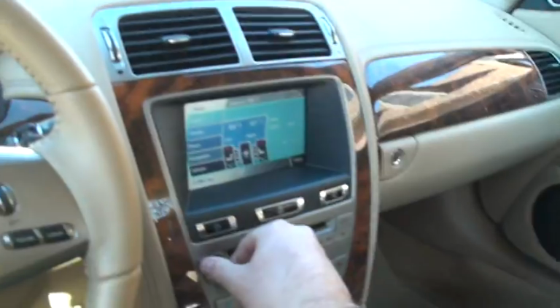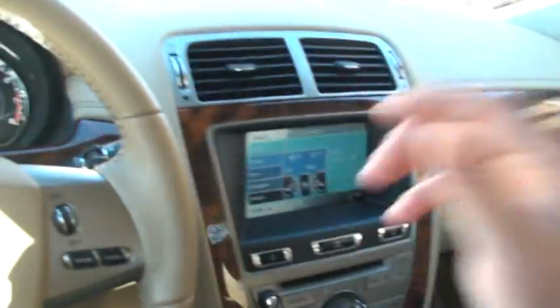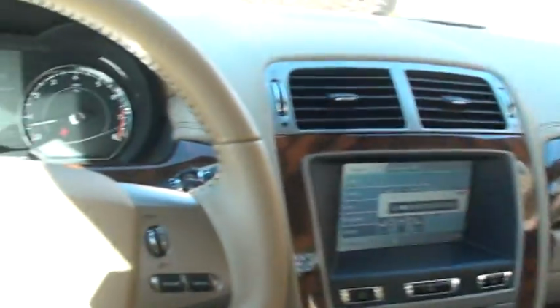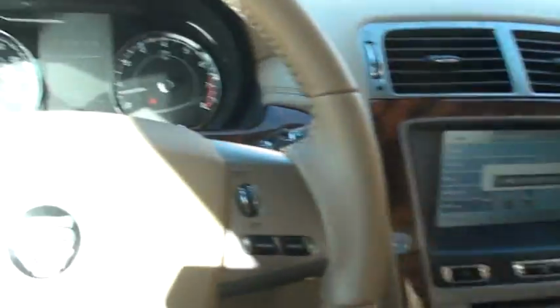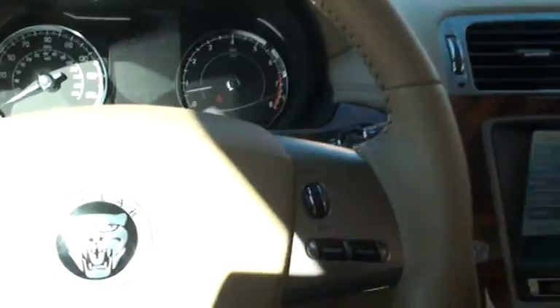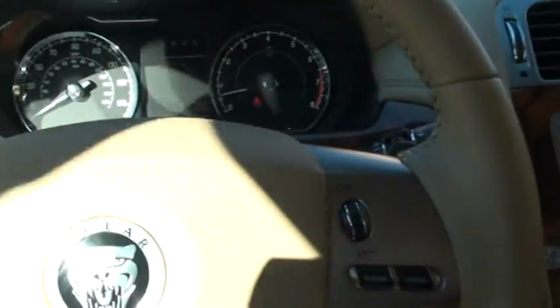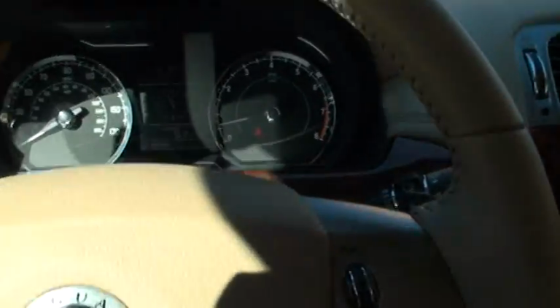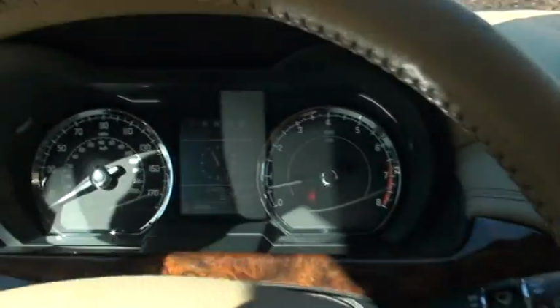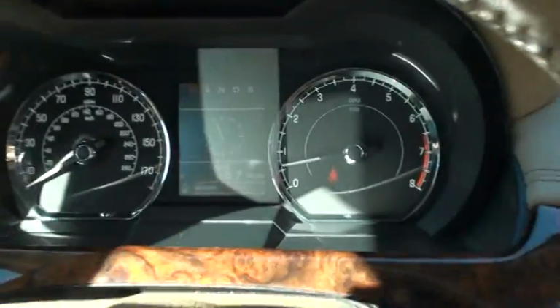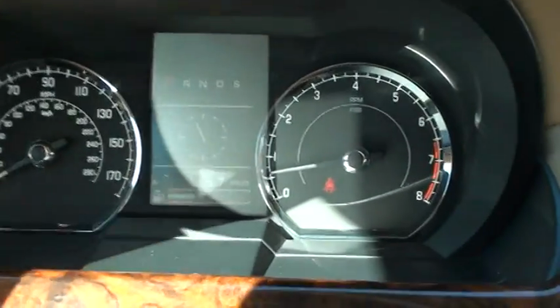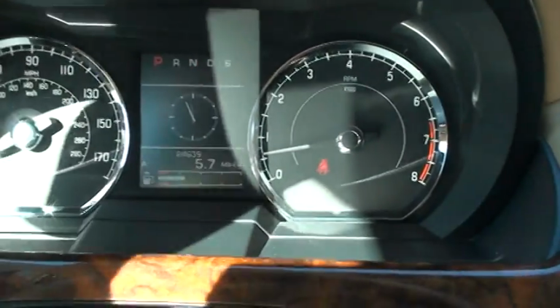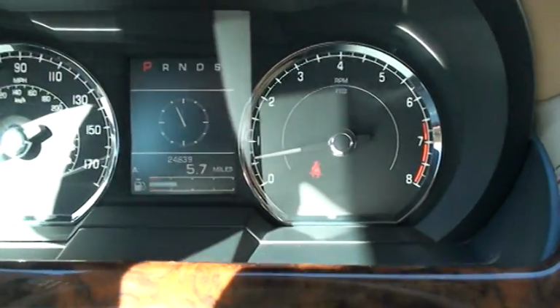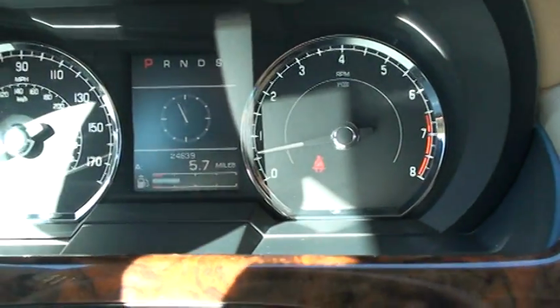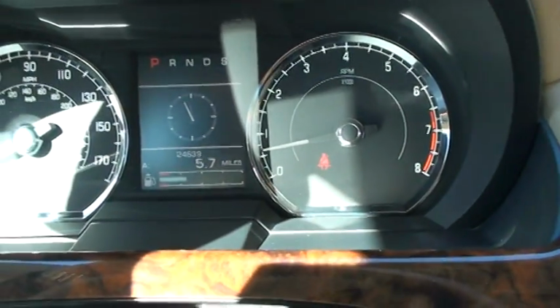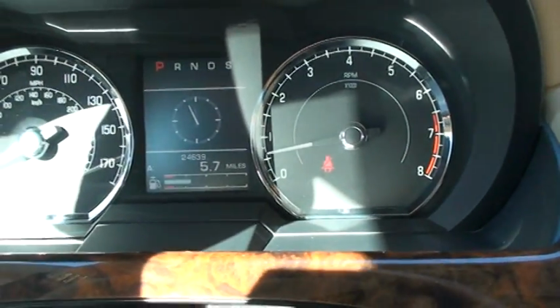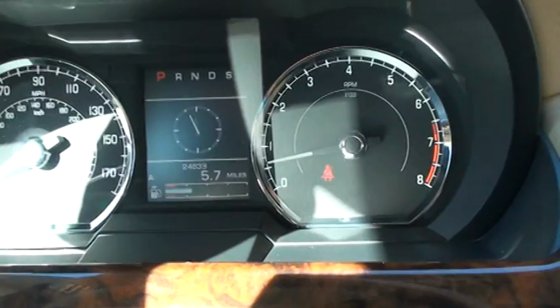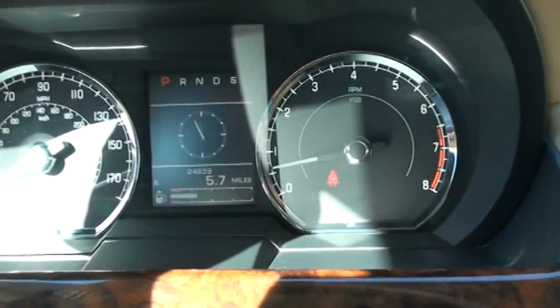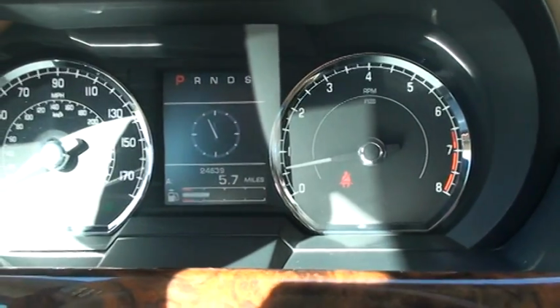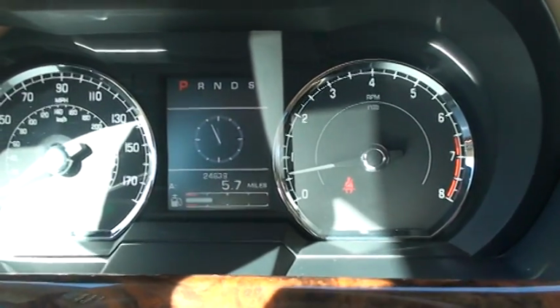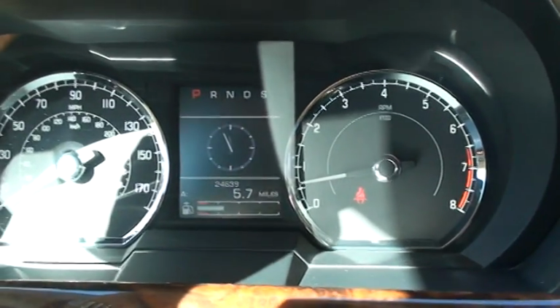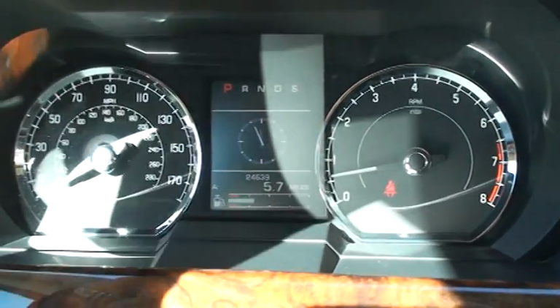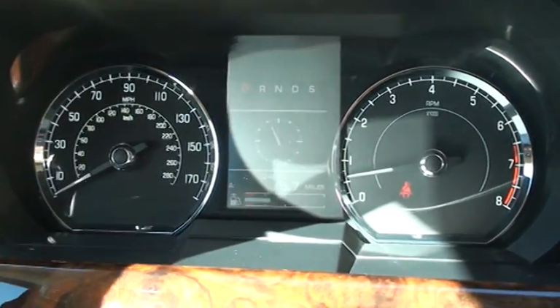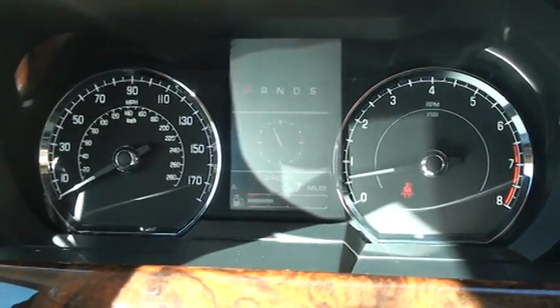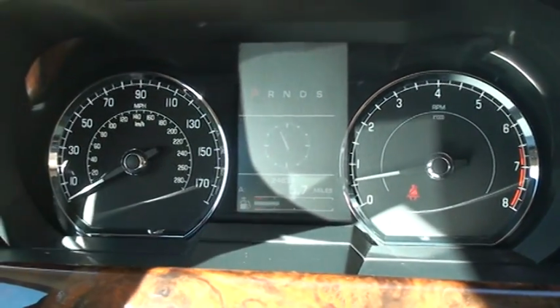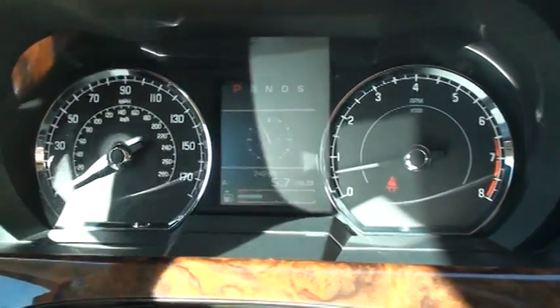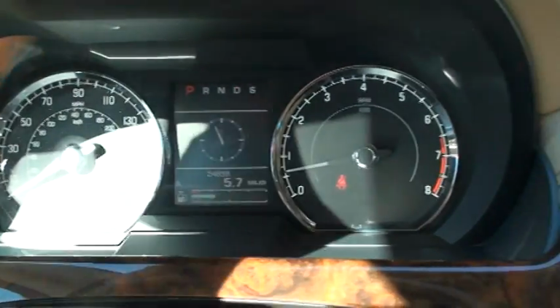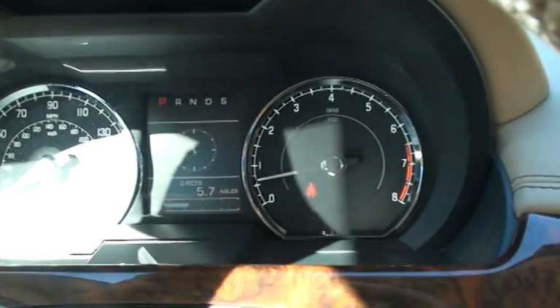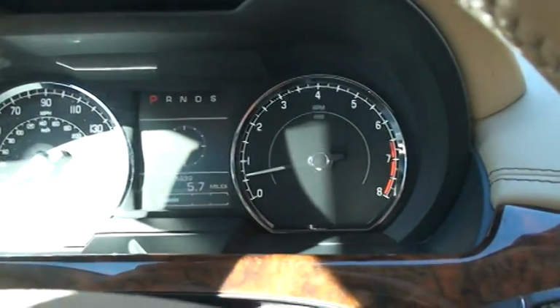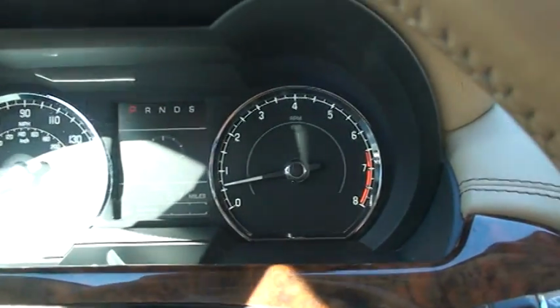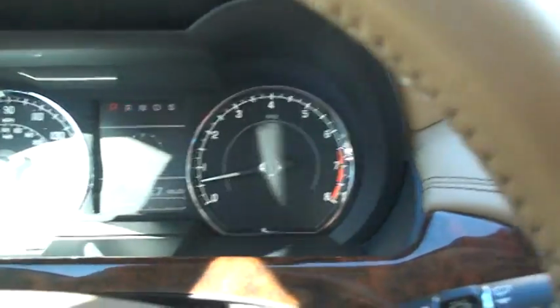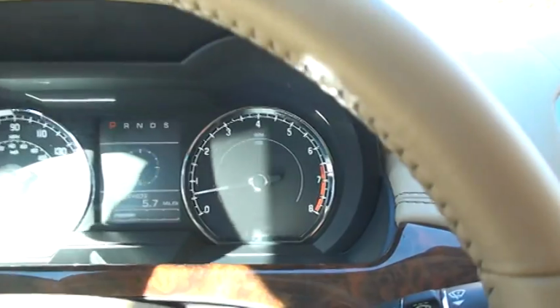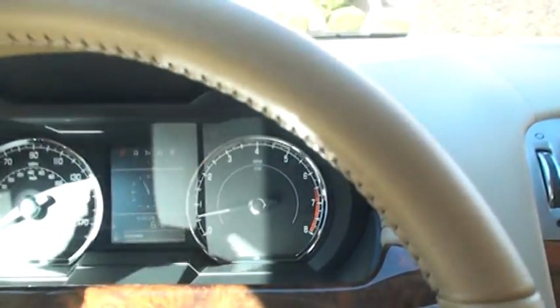The best part about this car is it's only got 24,639 miles. Very low miles — still on the full factory warranty for your 50,000 miles.